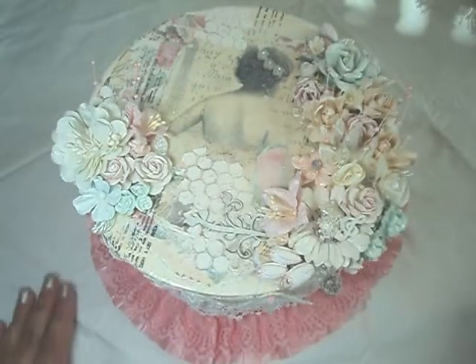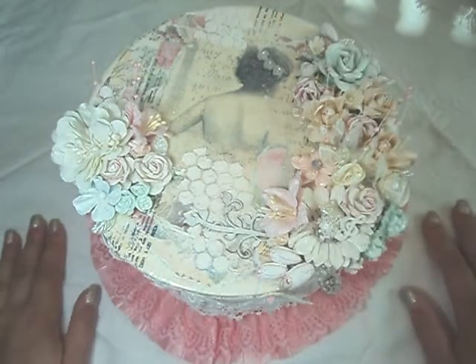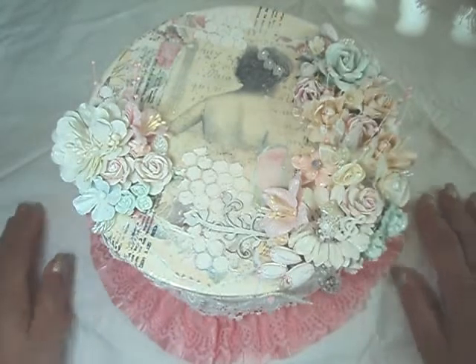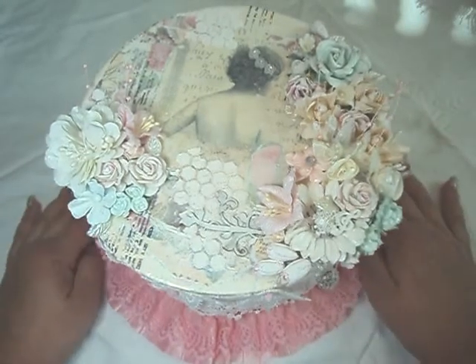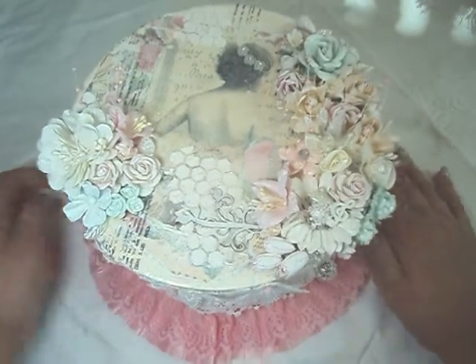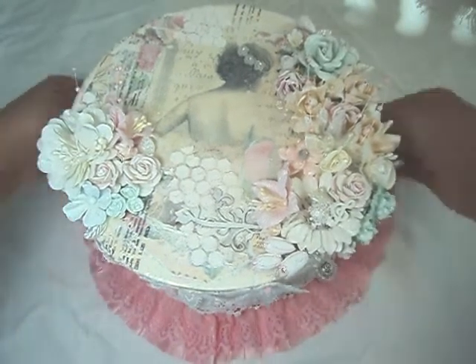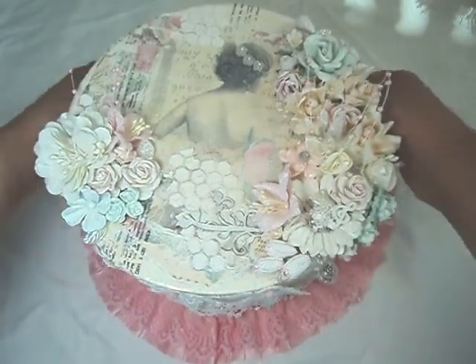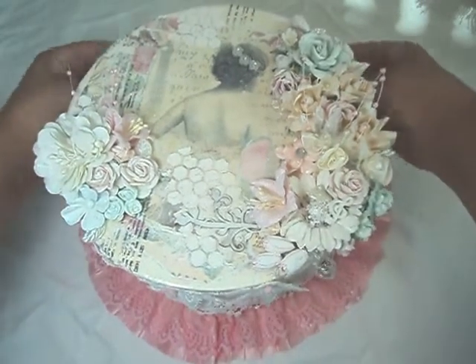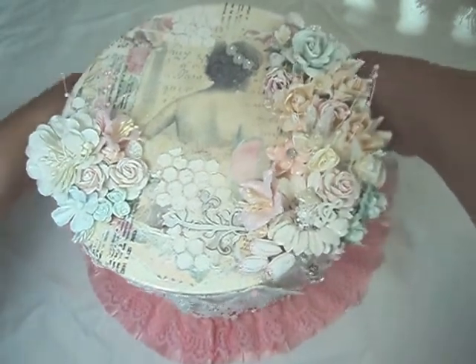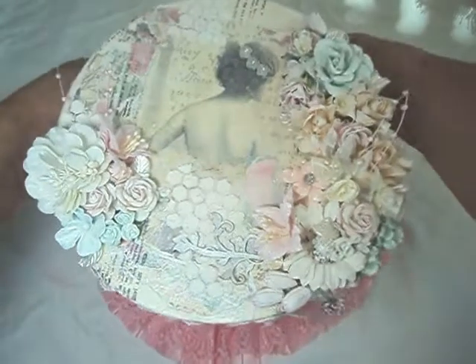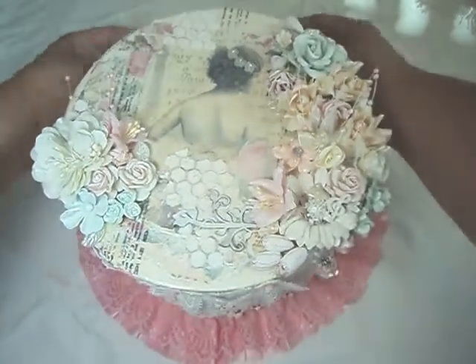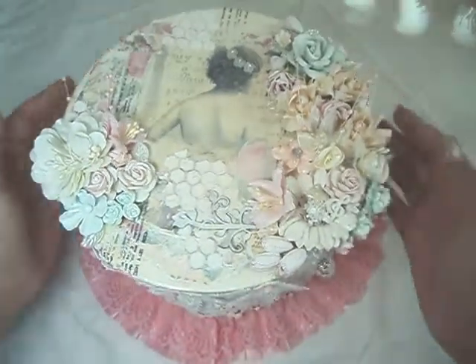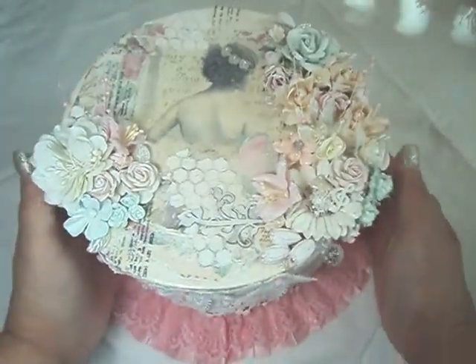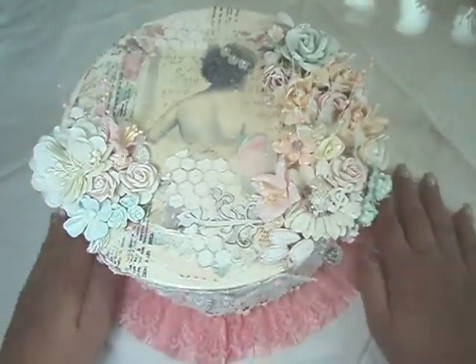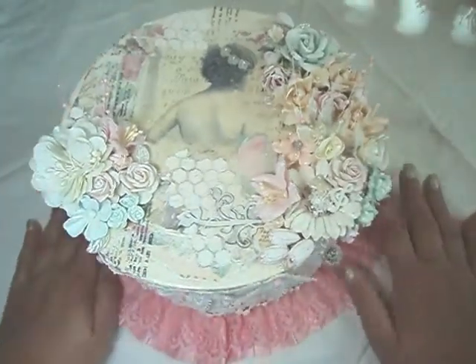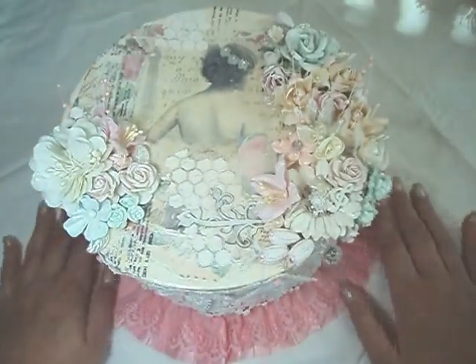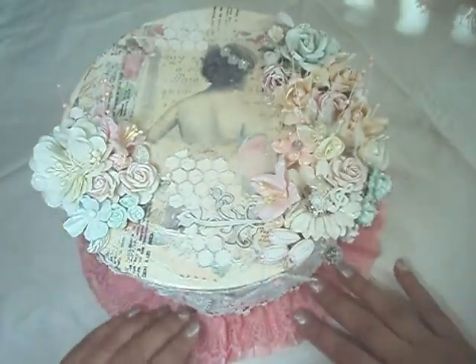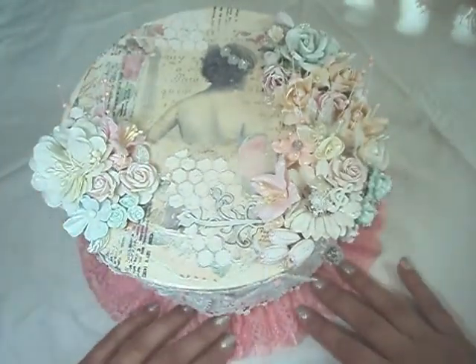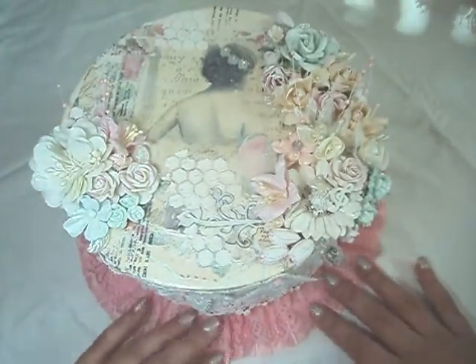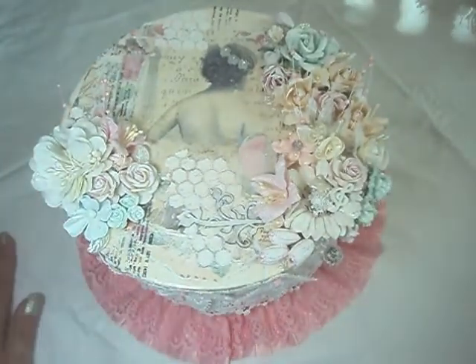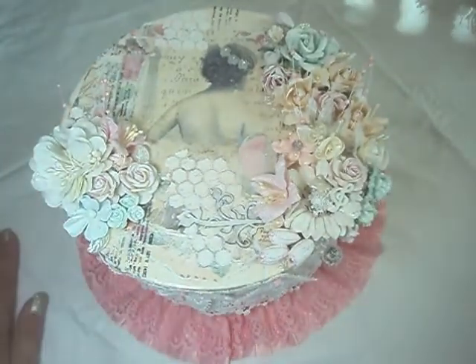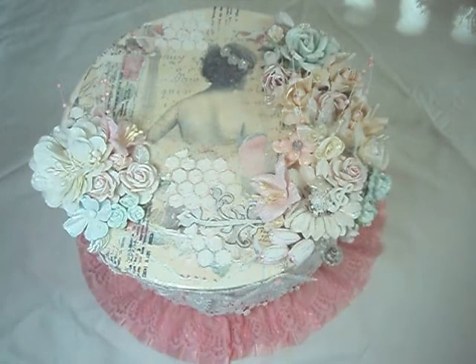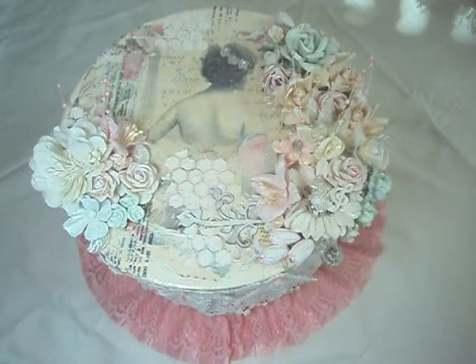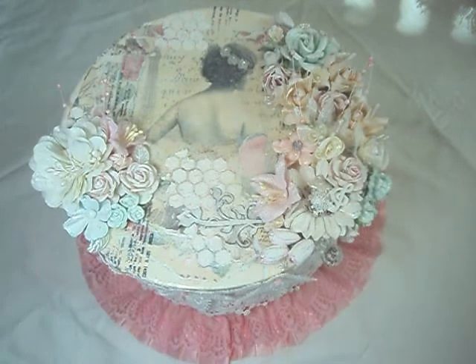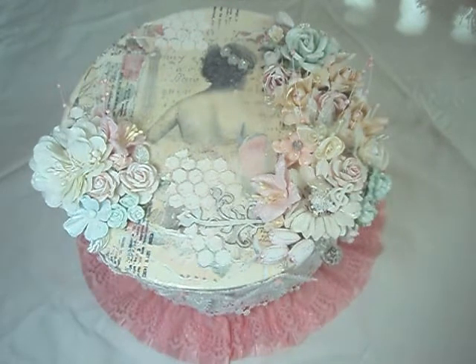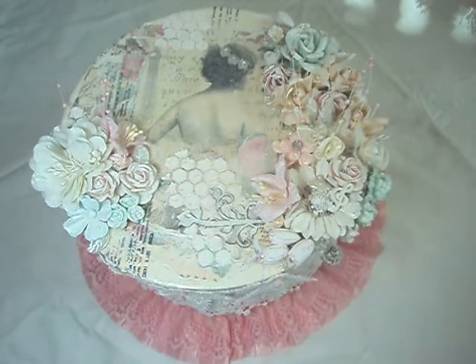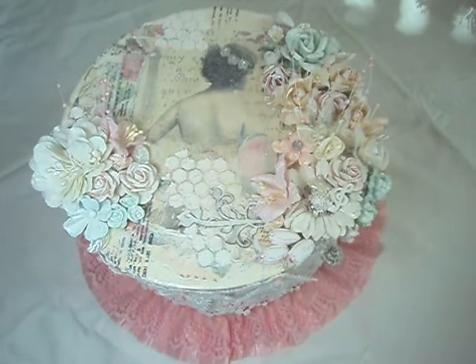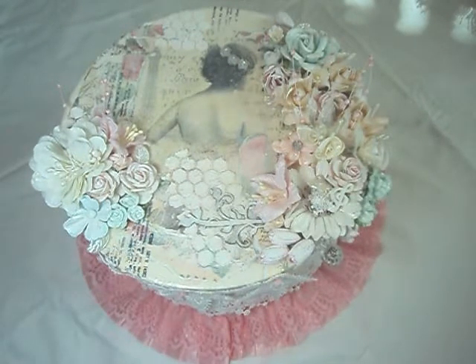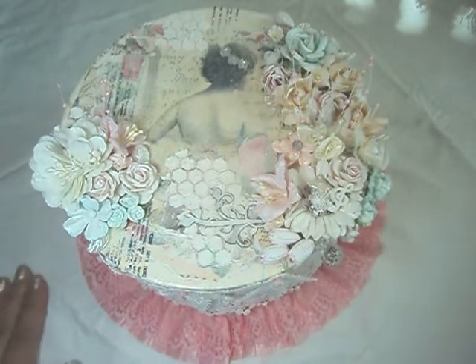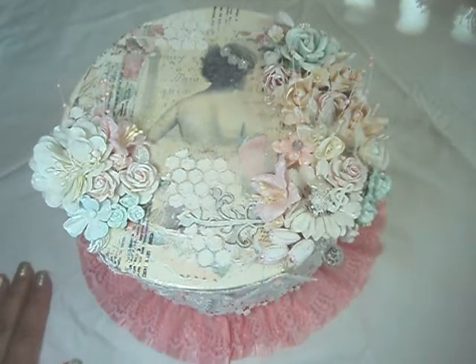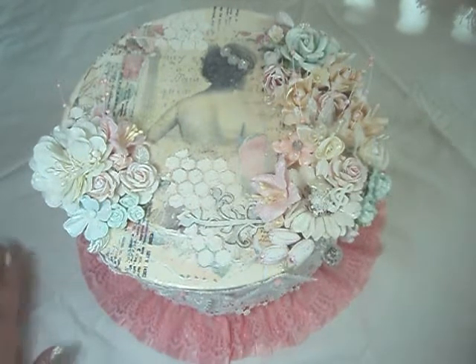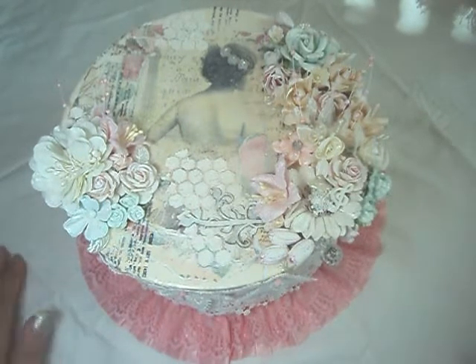Hello, everyone. It's Carla here today with a guest design team project for Shabbylicious. This is my second project for Lili's shop, and I've created quite a bit, so I'm just going to go ahead and jump in.